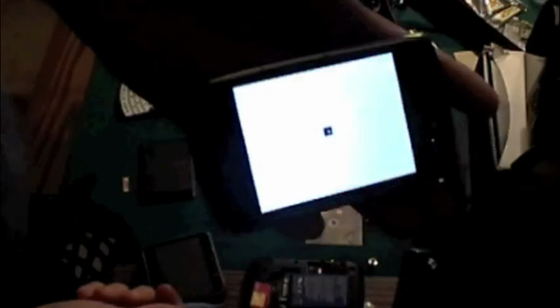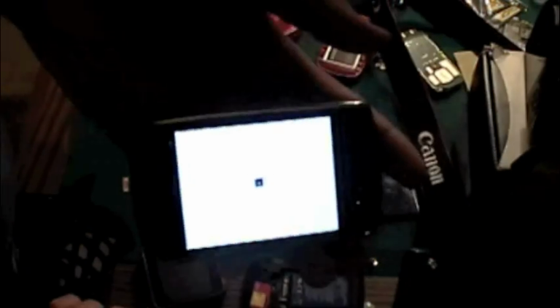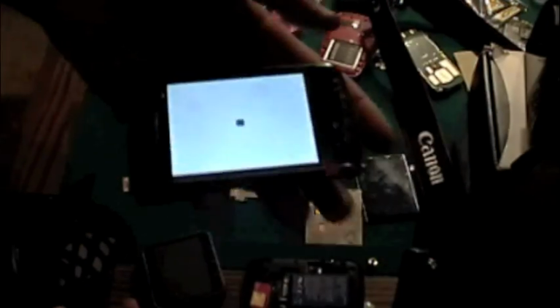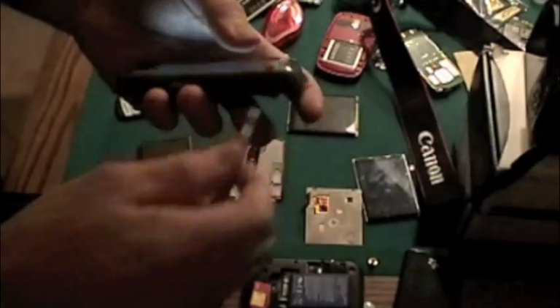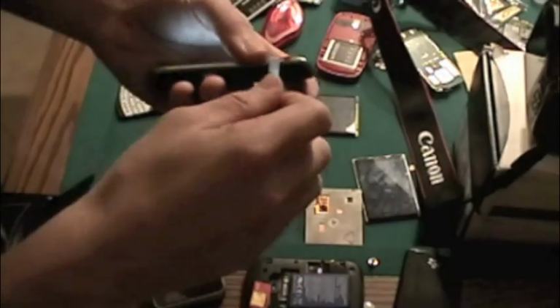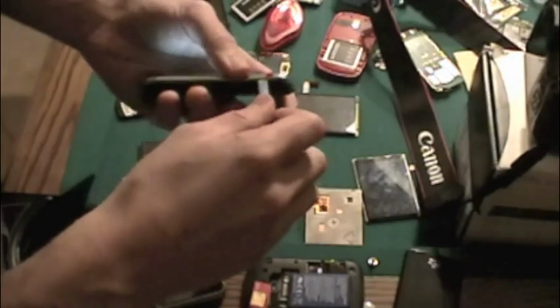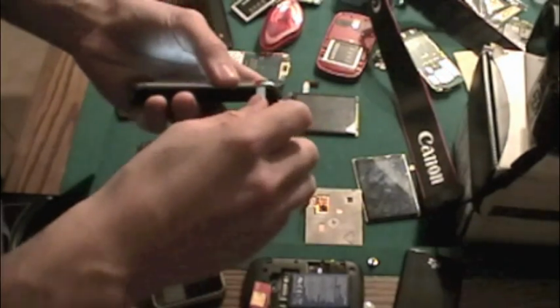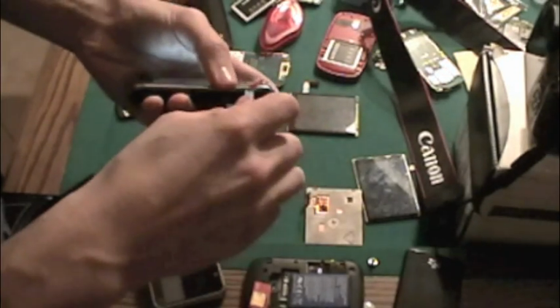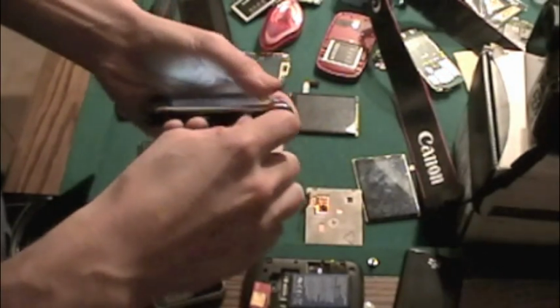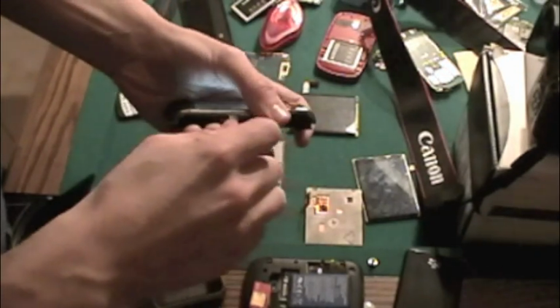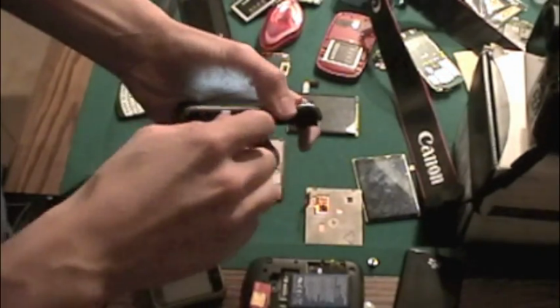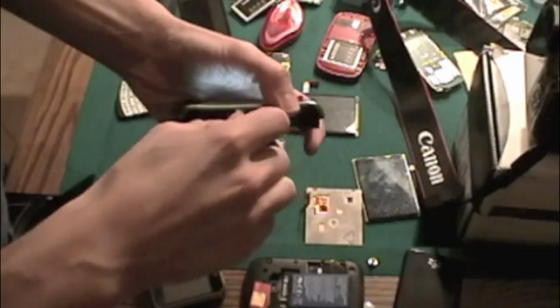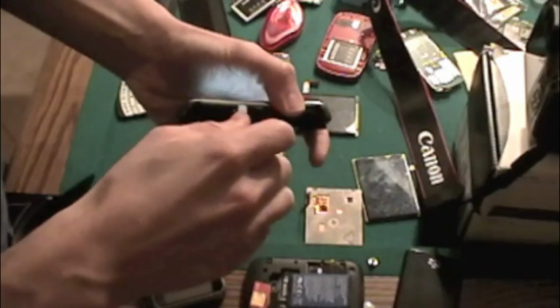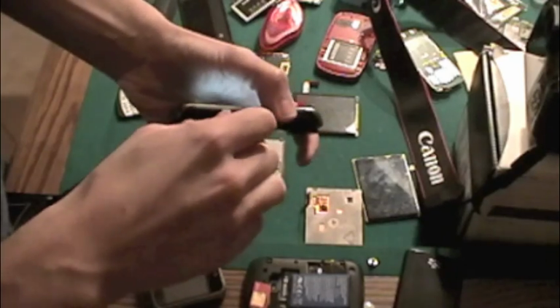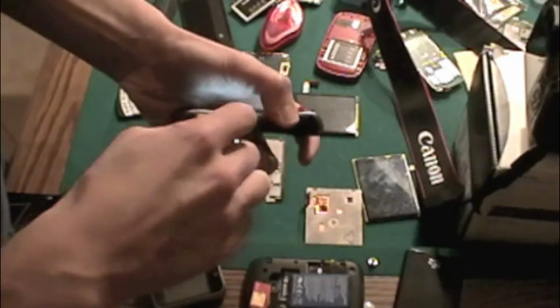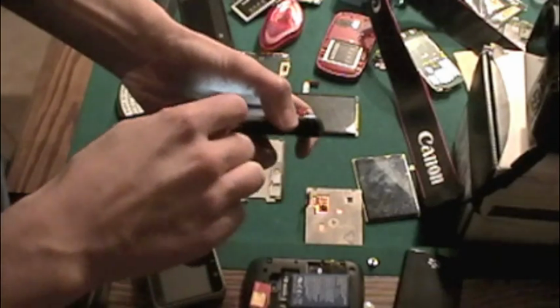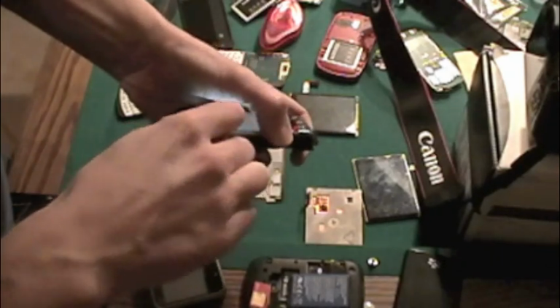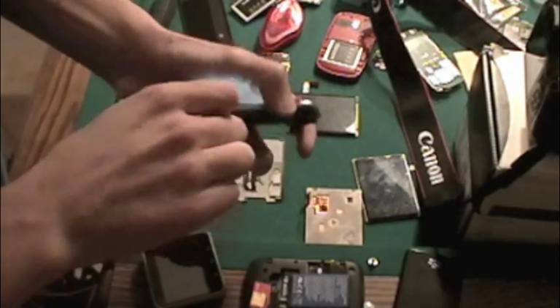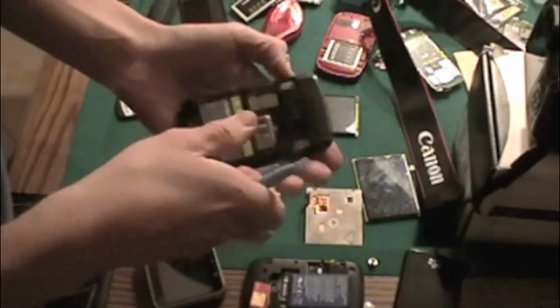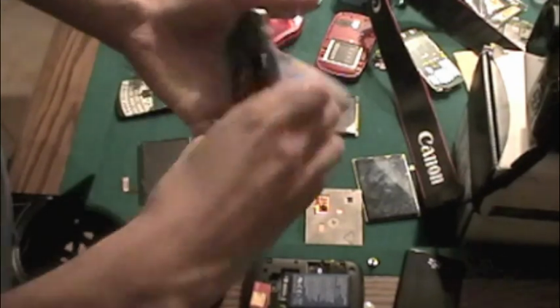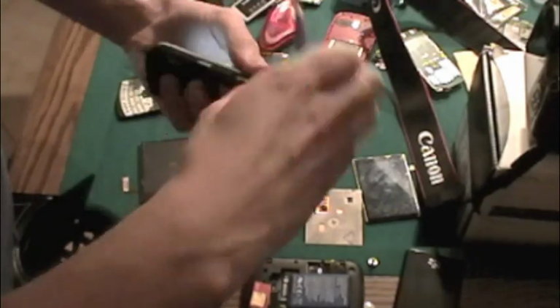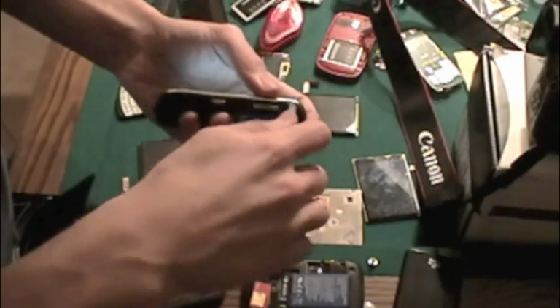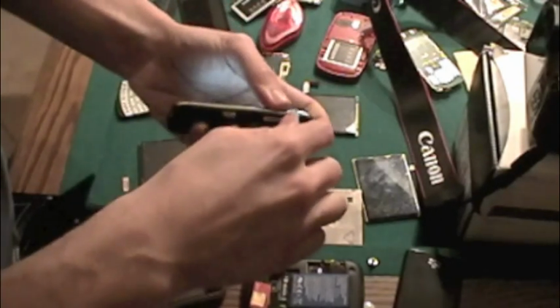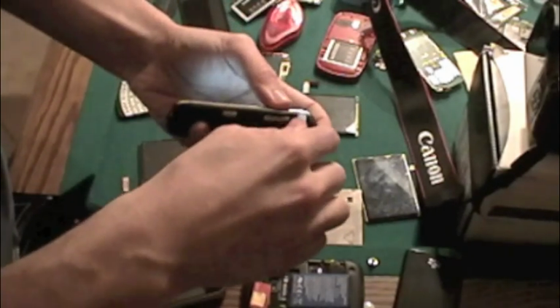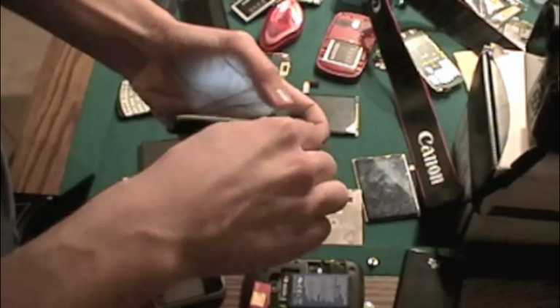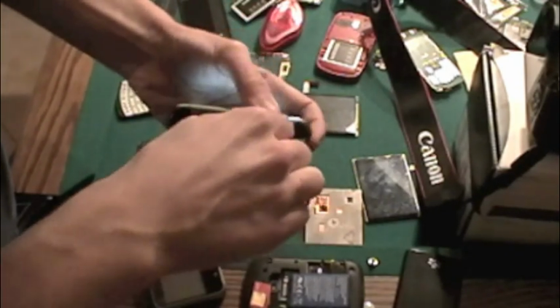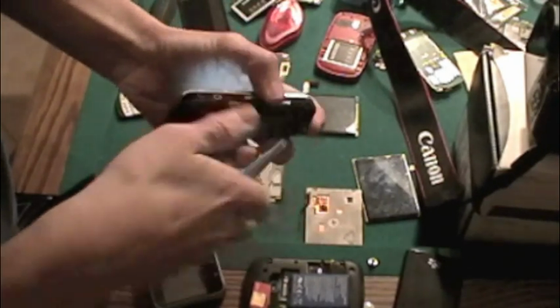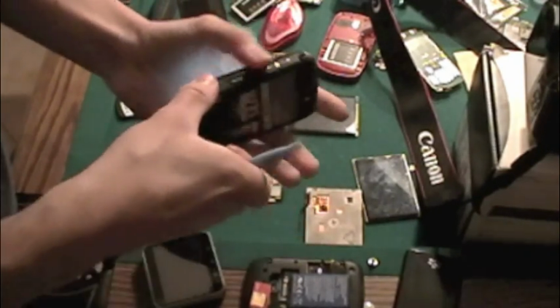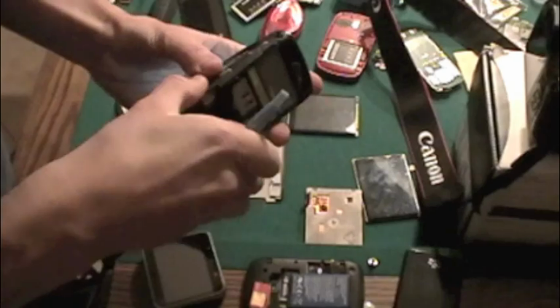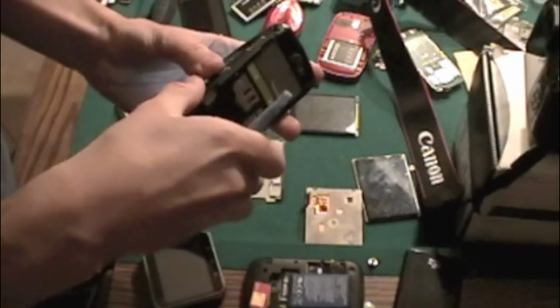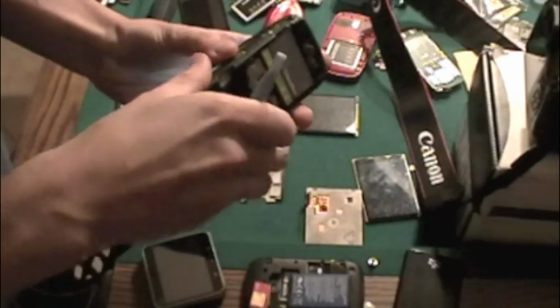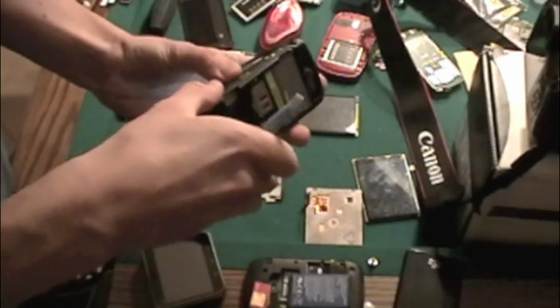Let's just say this is a cracked screen and you need a new one in it — just run along there with a pry tool and pop that off.